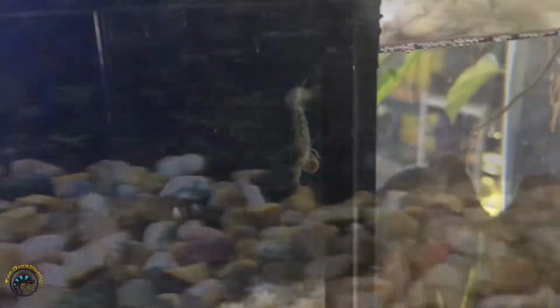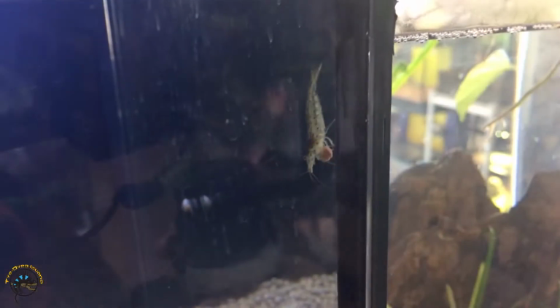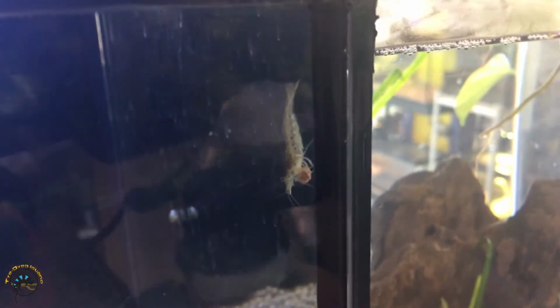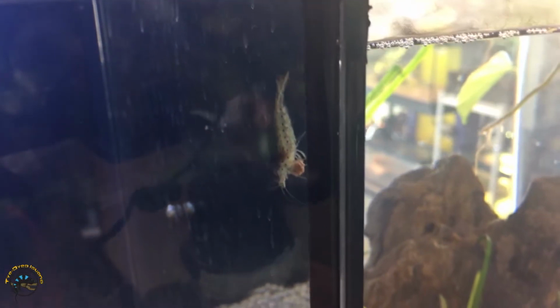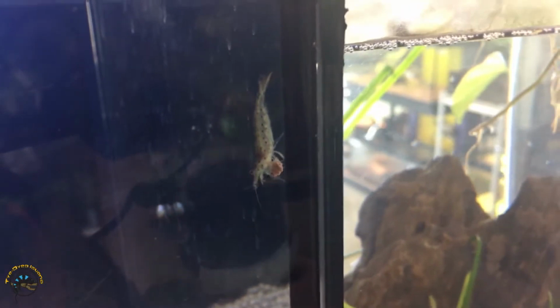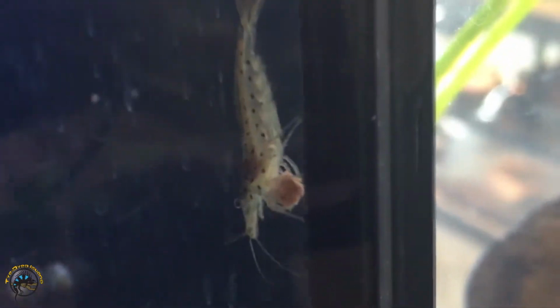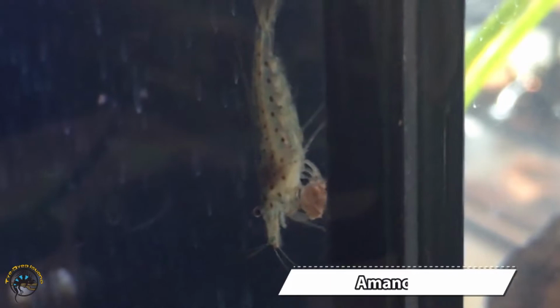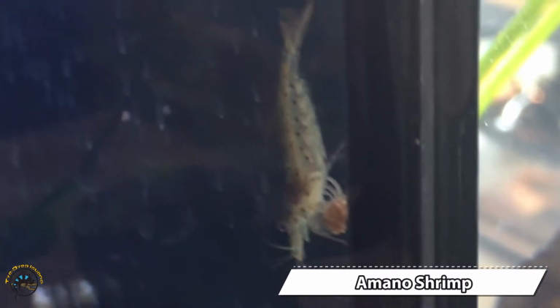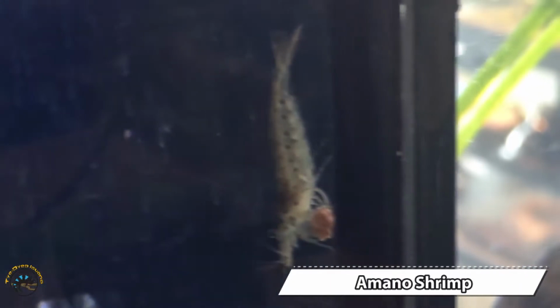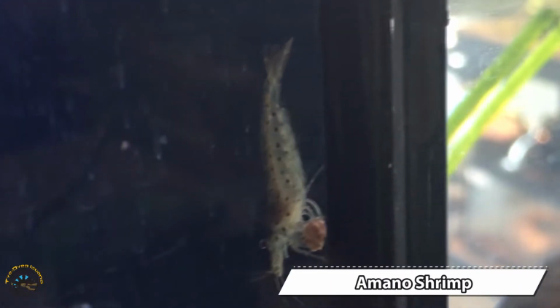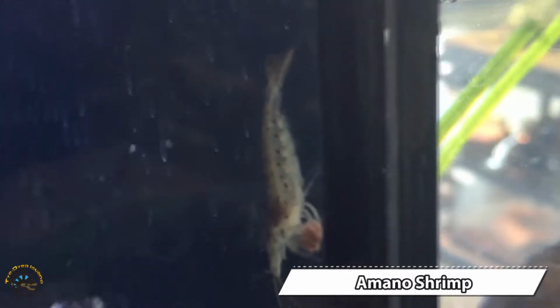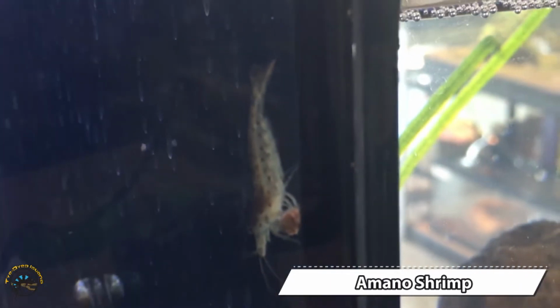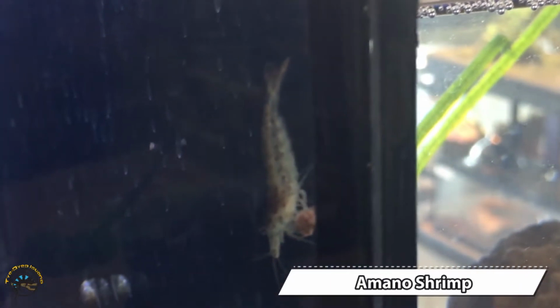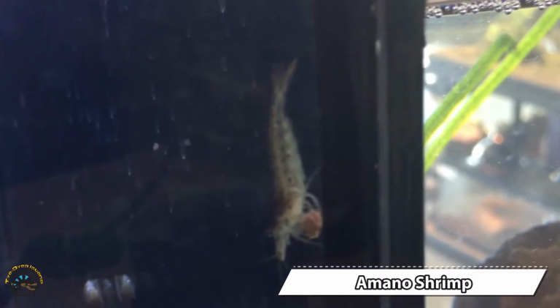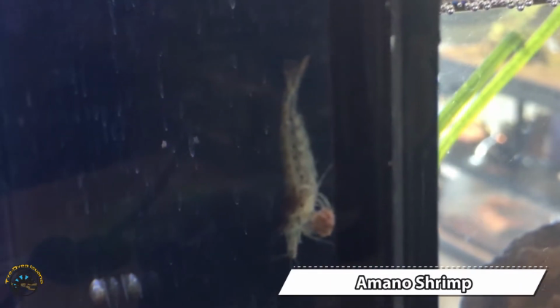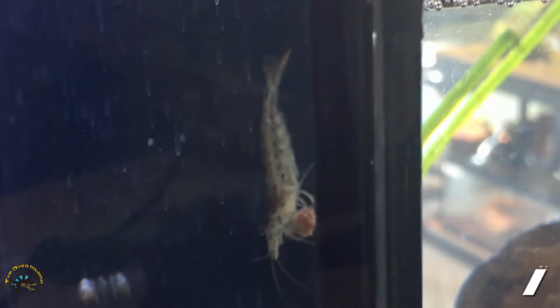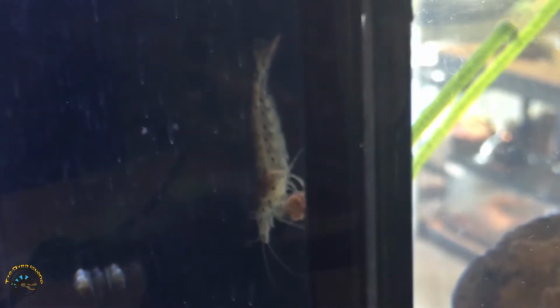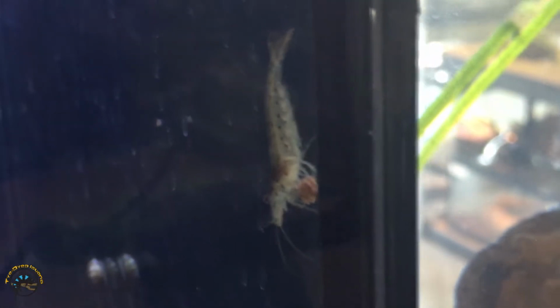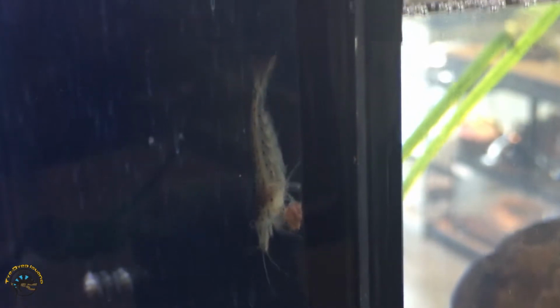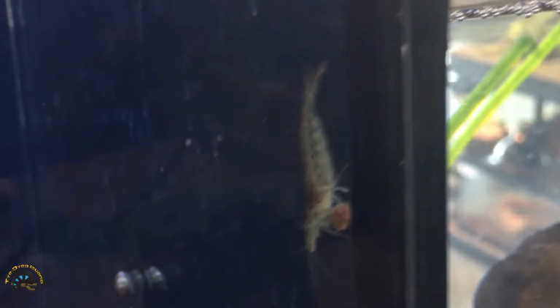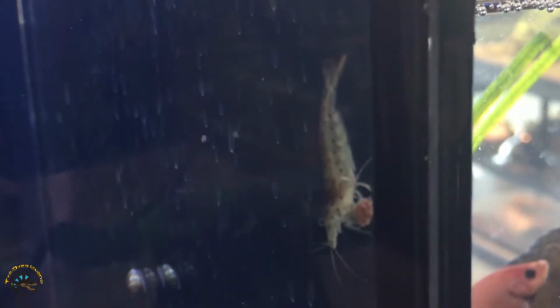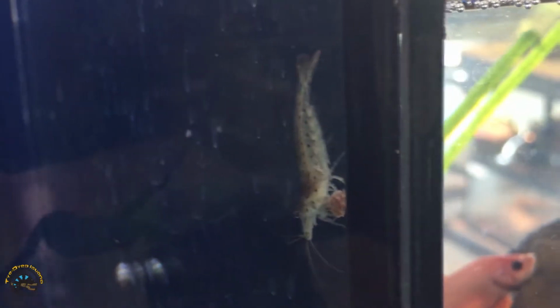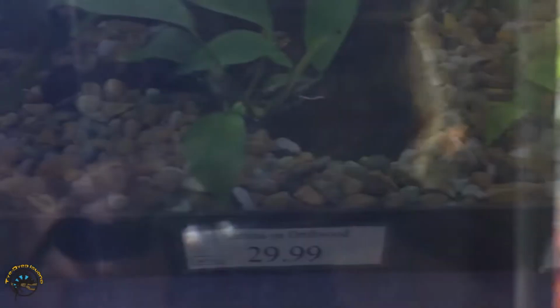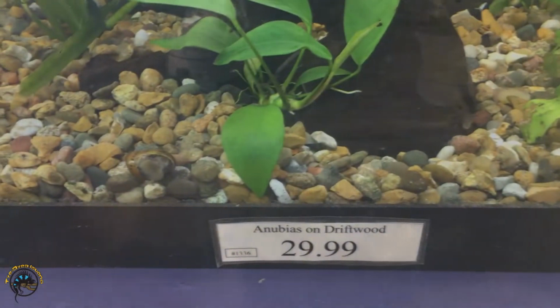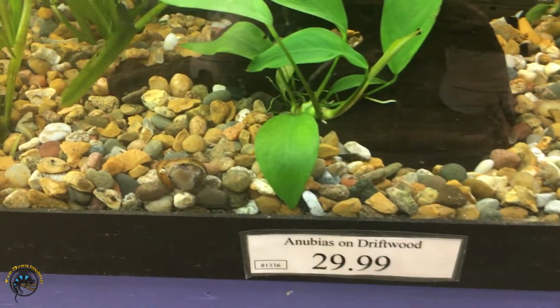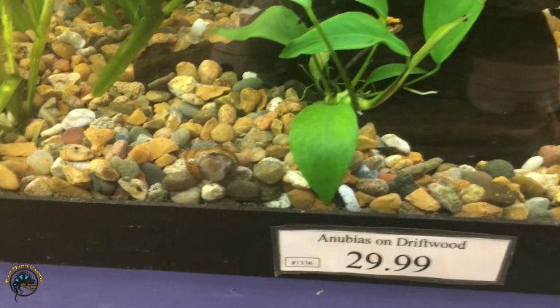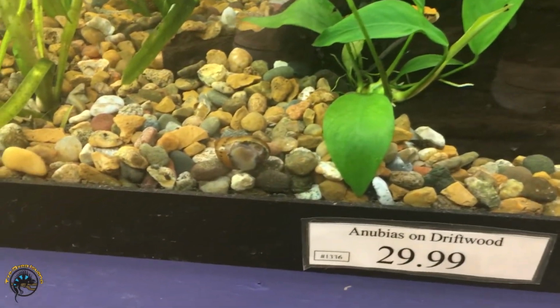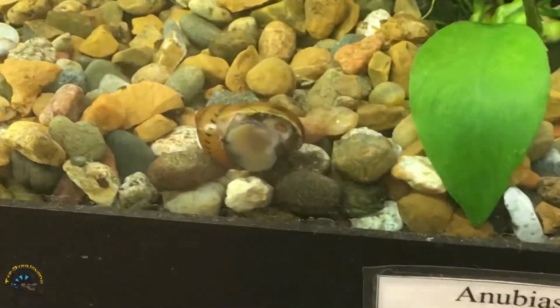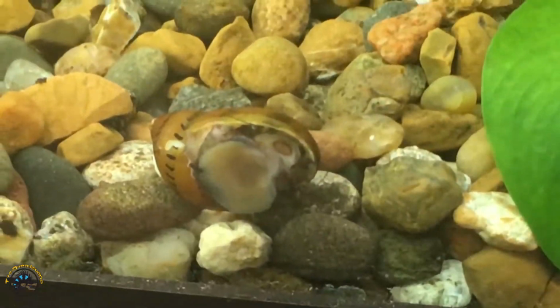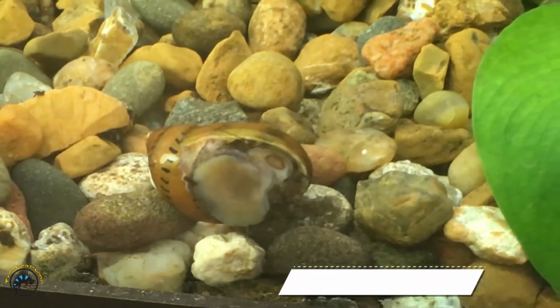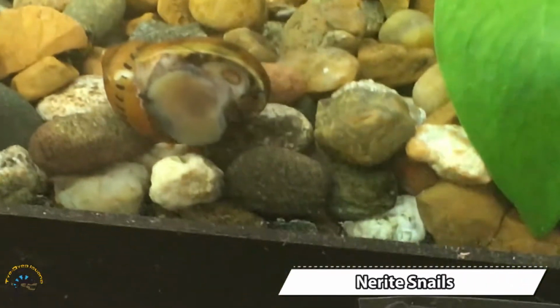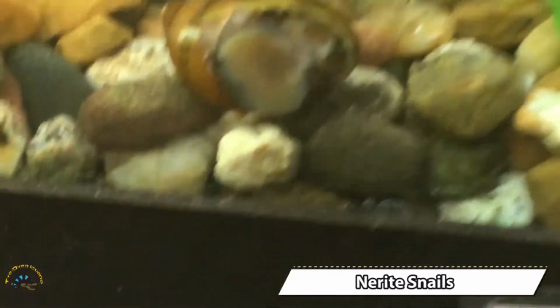We also replenished our supply of amano shrimp — there's a little algae eating shrimp and he's got himself a little piece of food. We also replenished our supply of nerite snails.